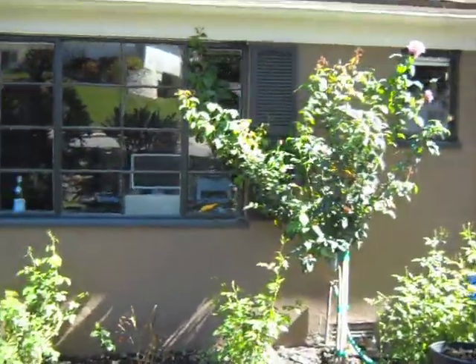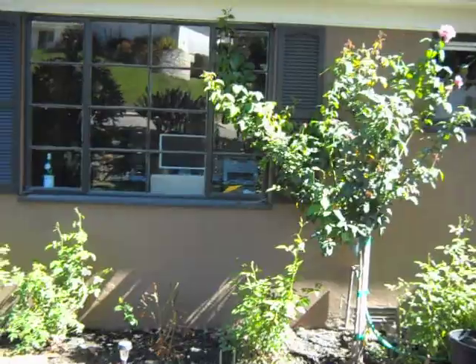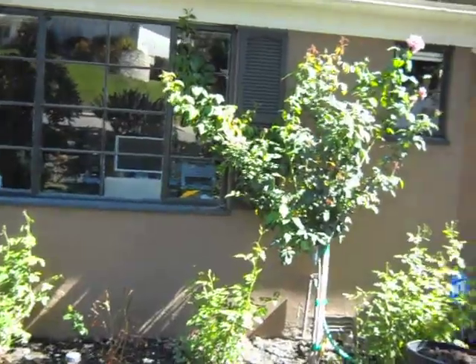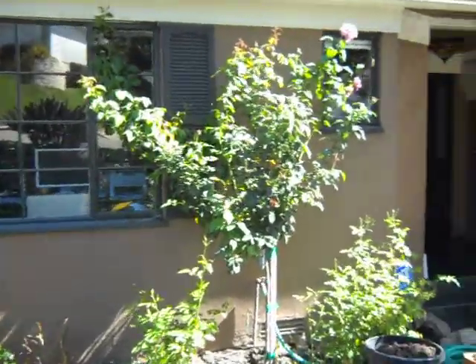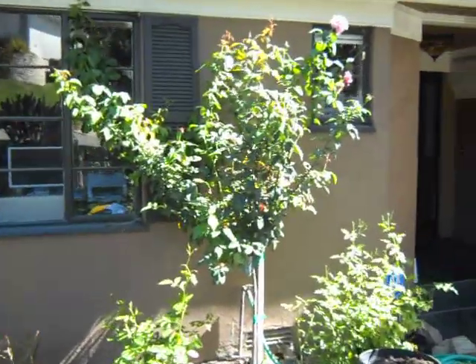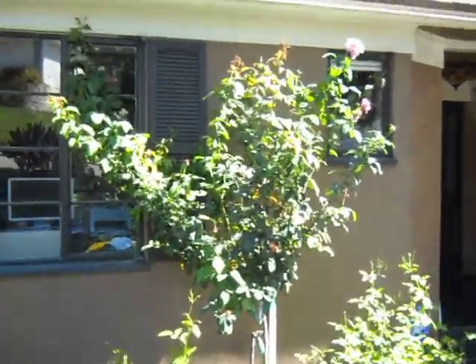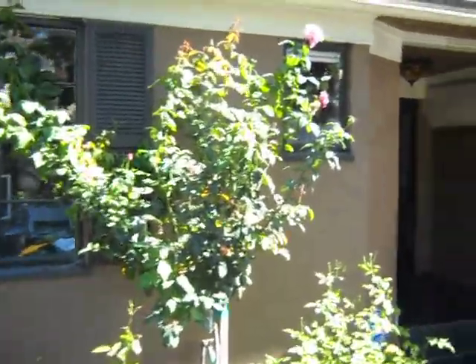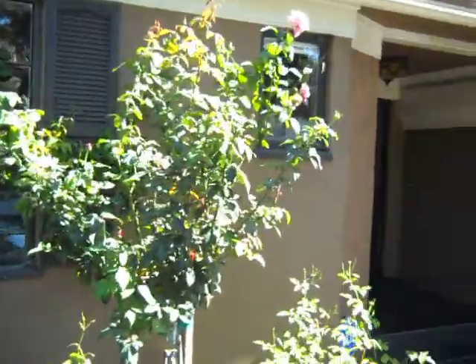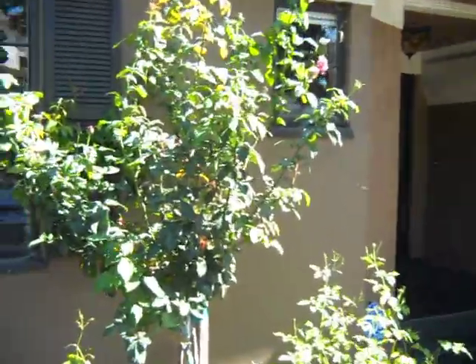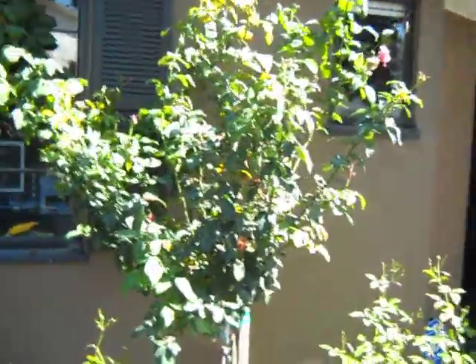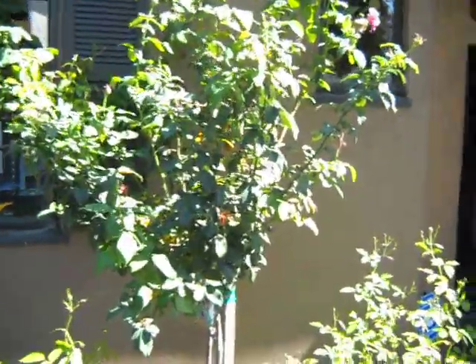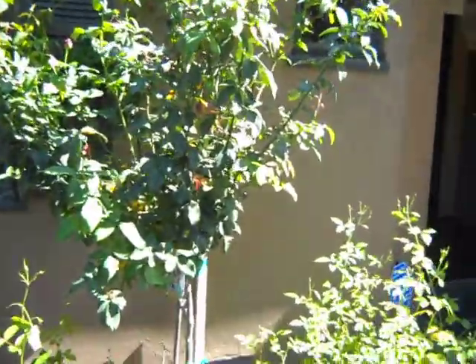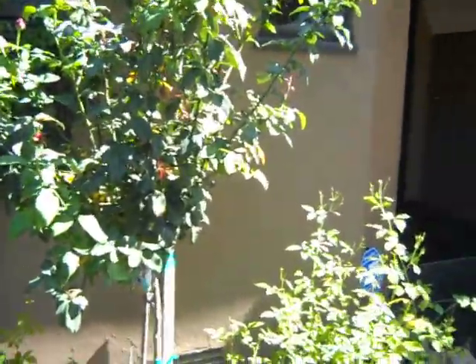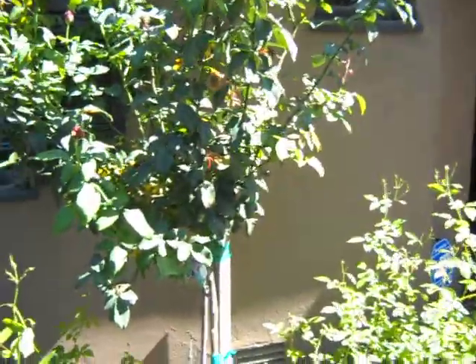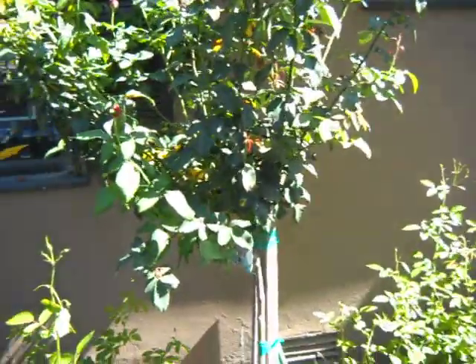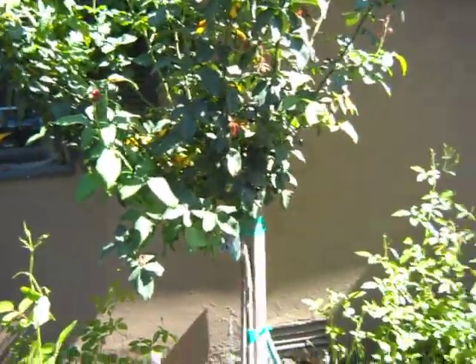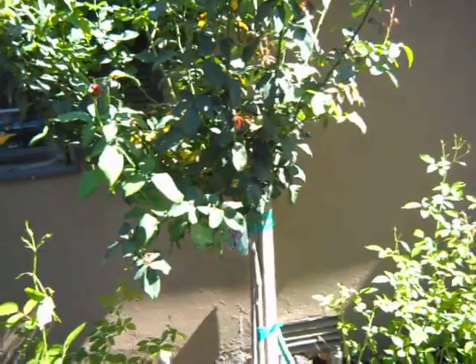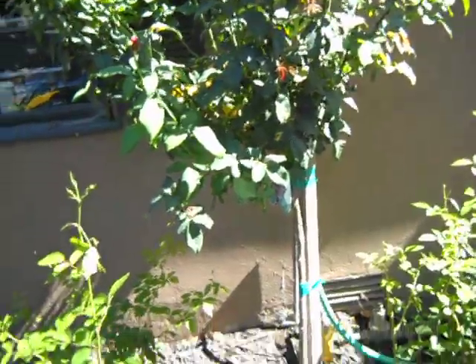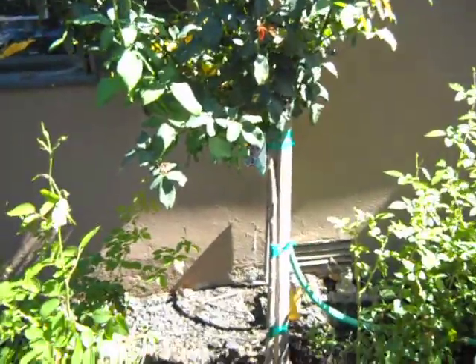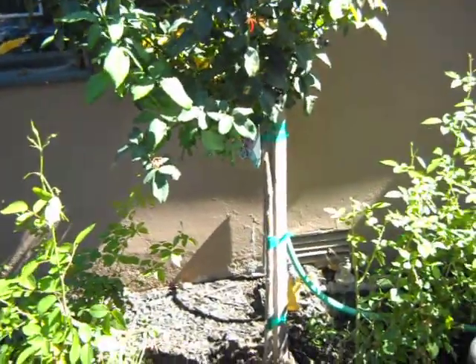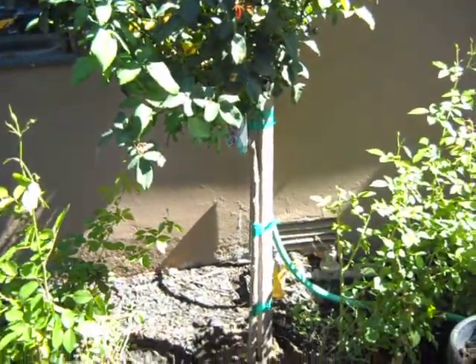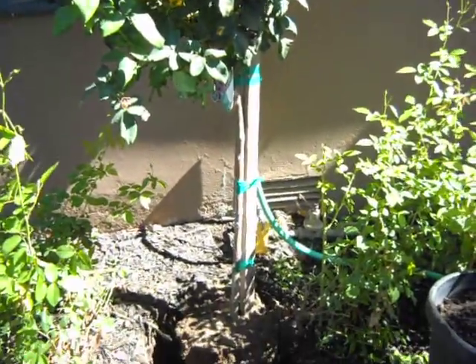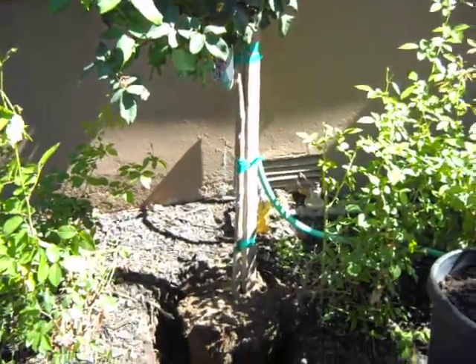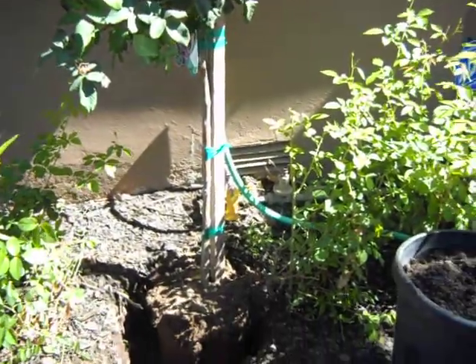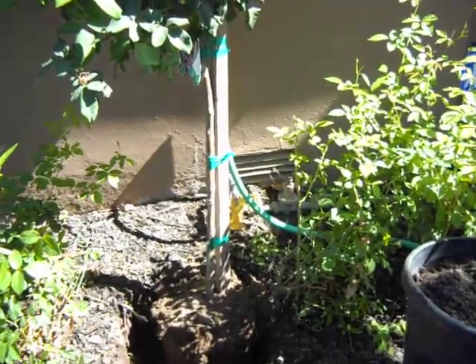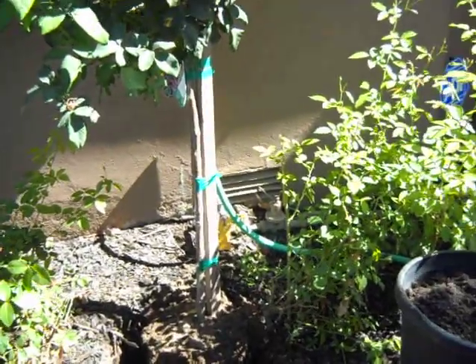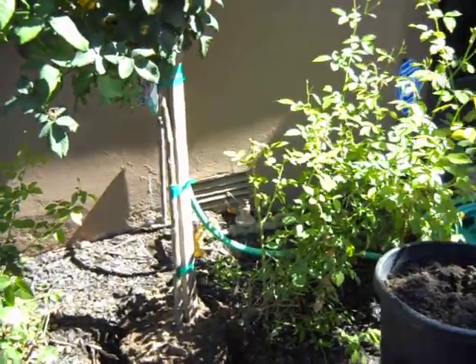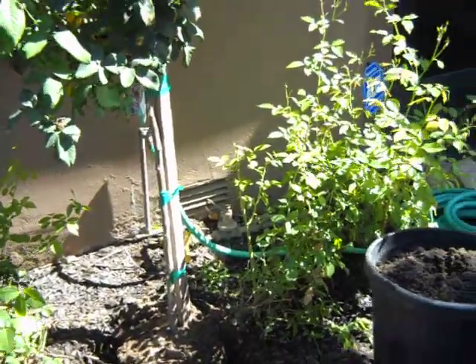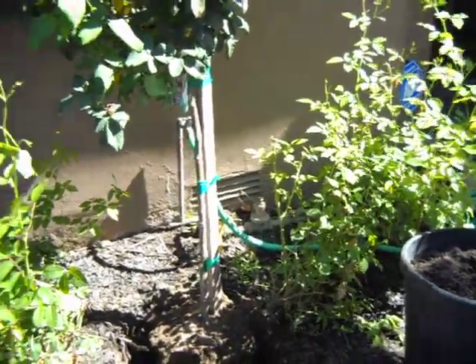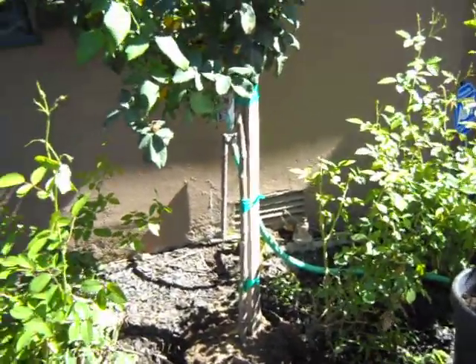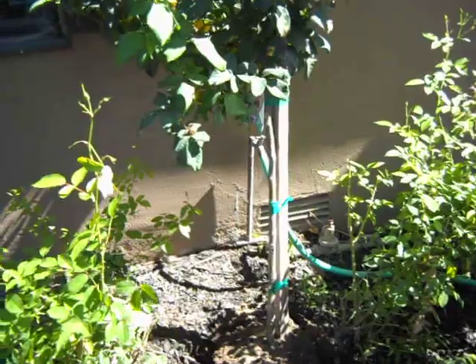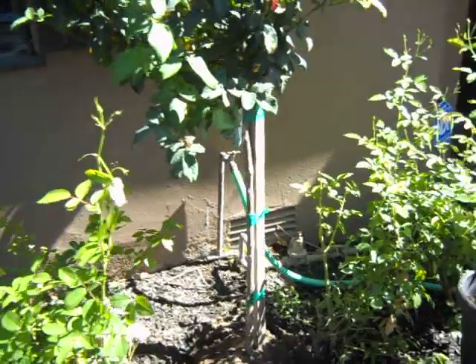Right now we're putting in the two 15-gallon Memorial Day tree roses in the front. It's an important note here — I'll make a quick separate video about it.